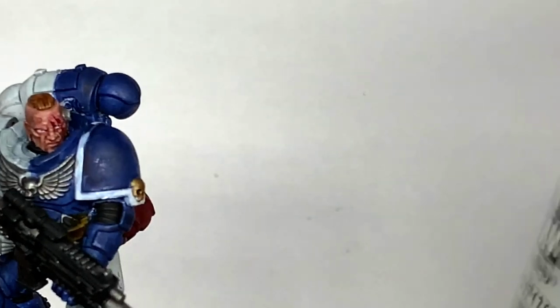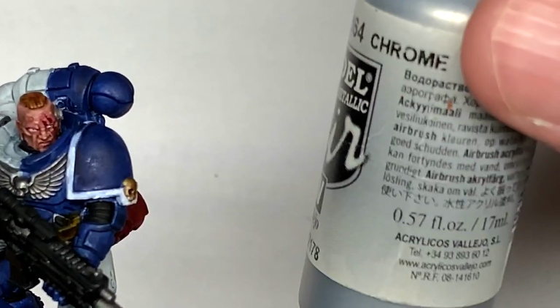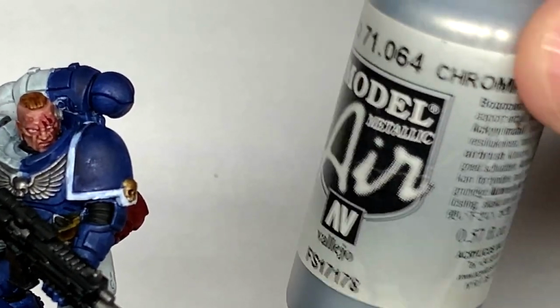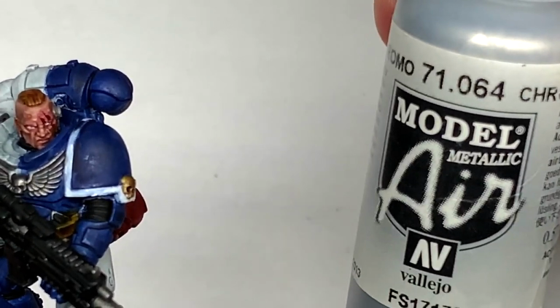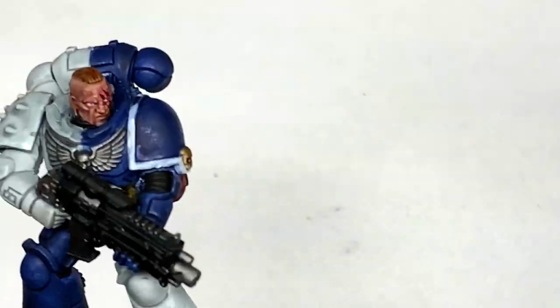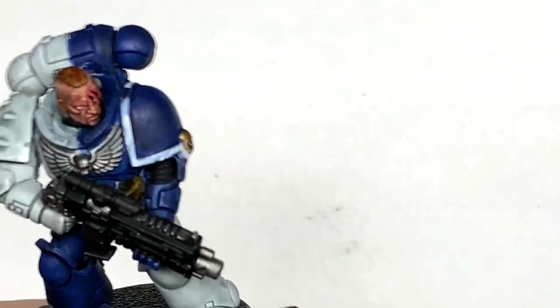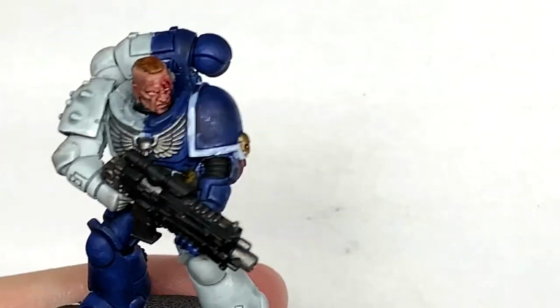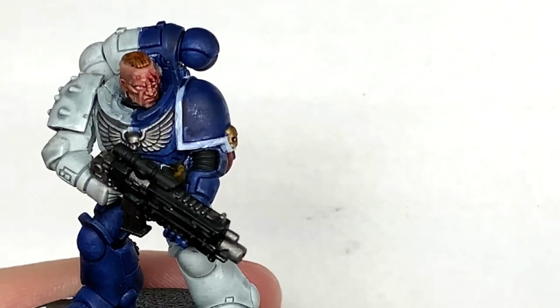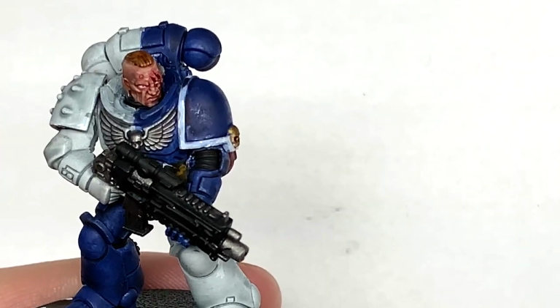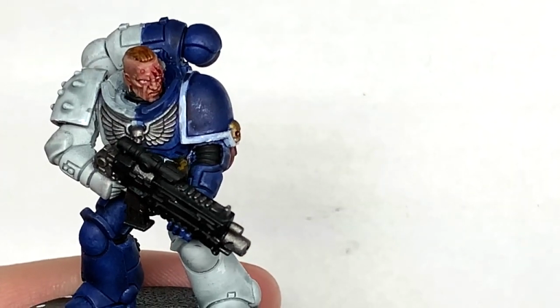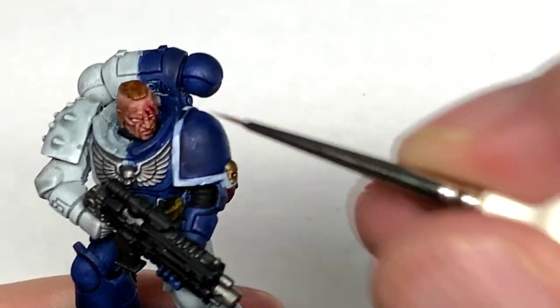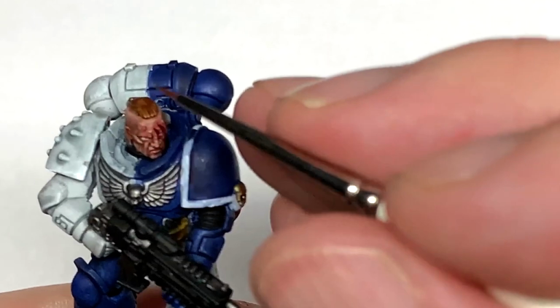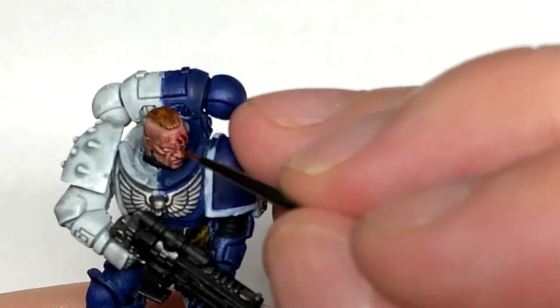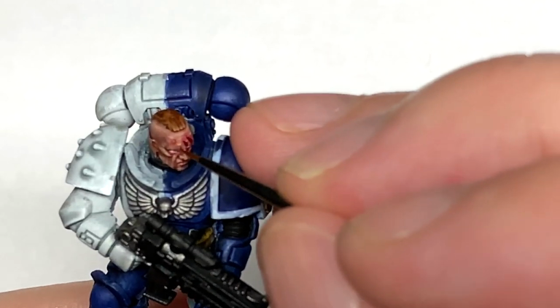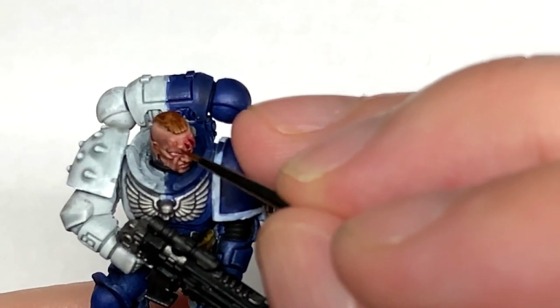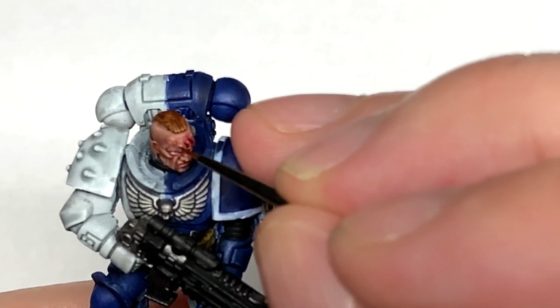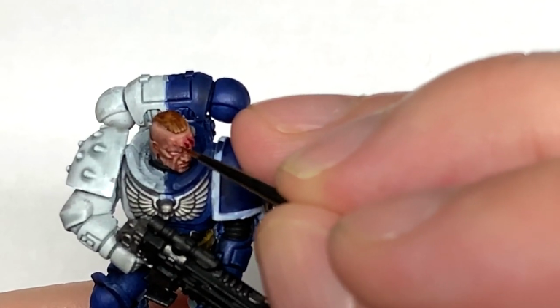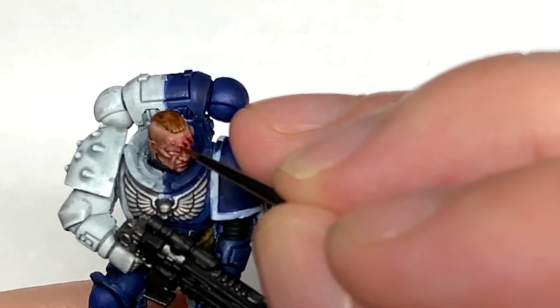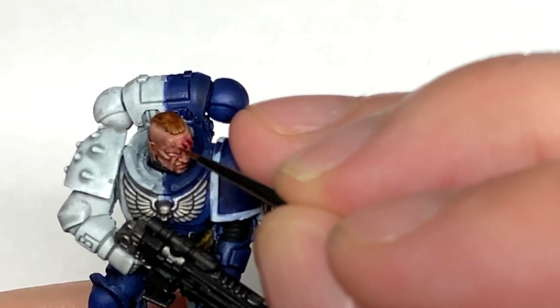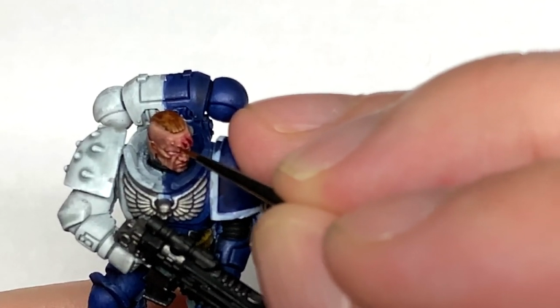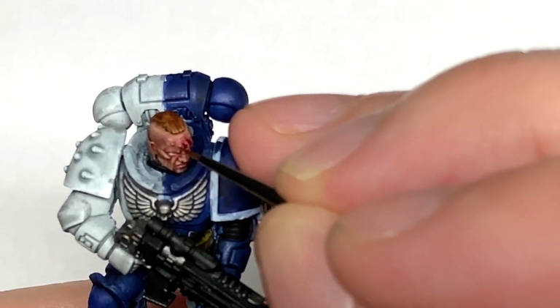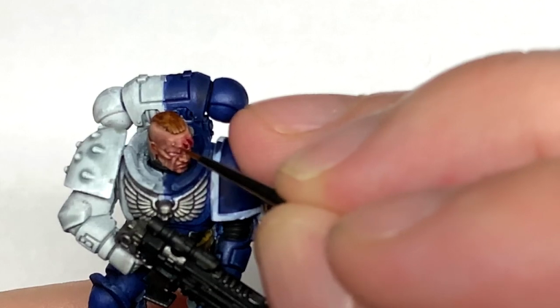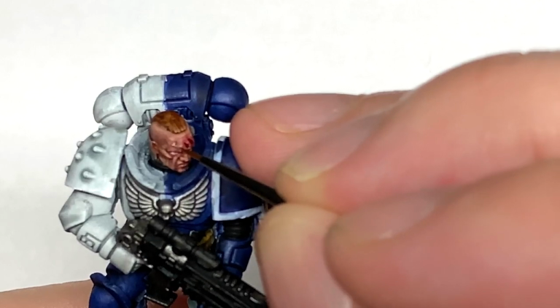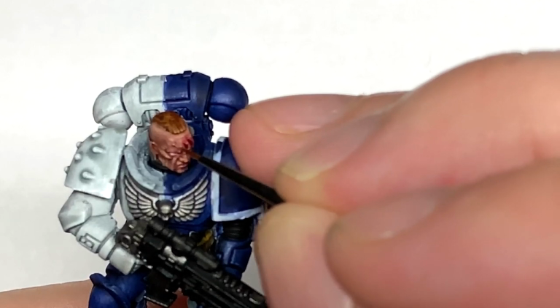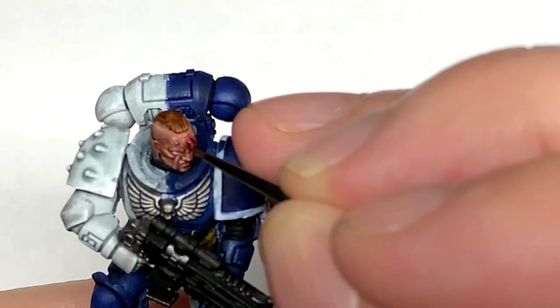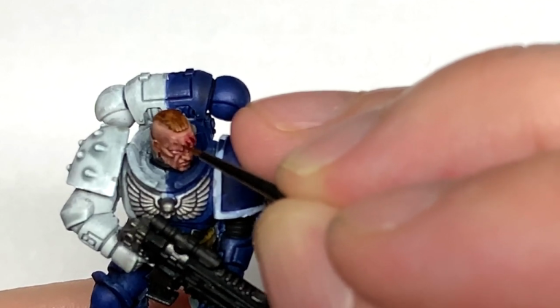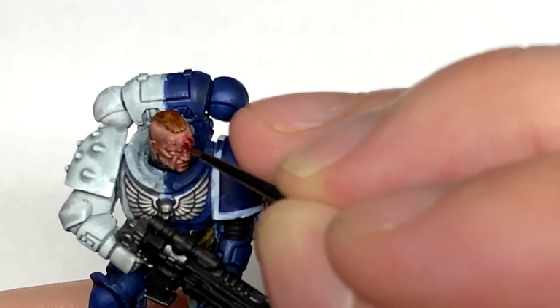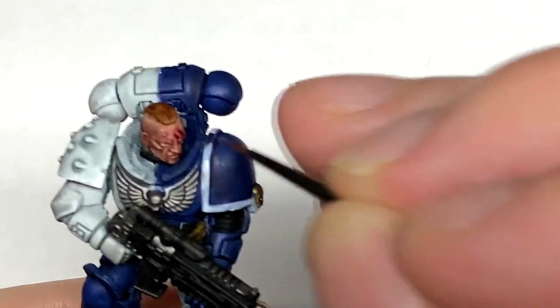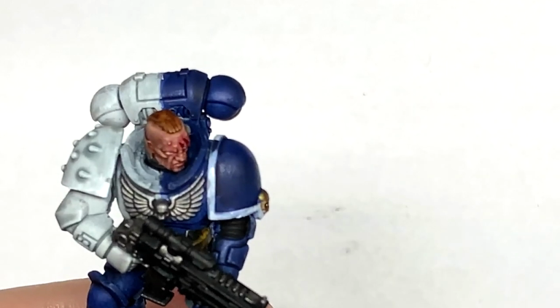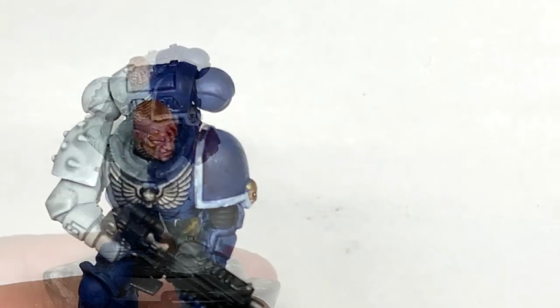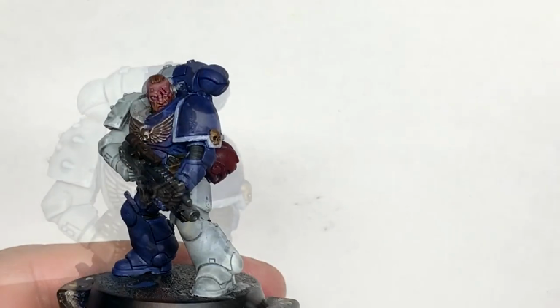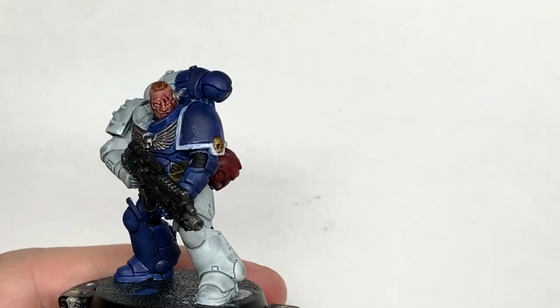I'm going to use a tiny little spot of Vallejo Modeler Chrome to do that service stud in his forehead. If you haven't got Vallejo Modeler Chrome, Stormhost Silver is a good alternative — slightly thinner, but it does the trick.